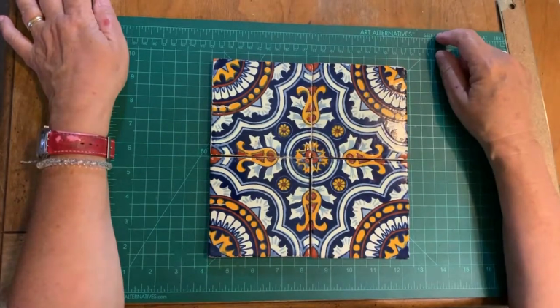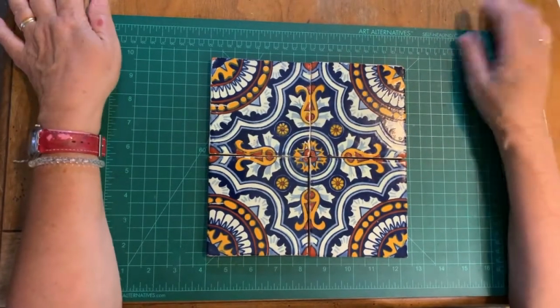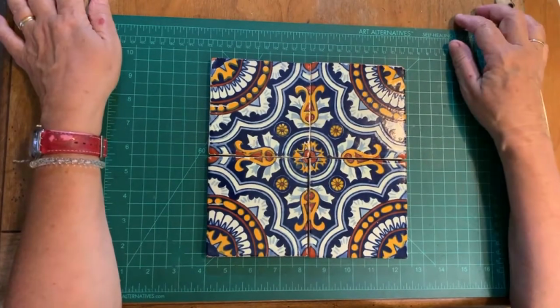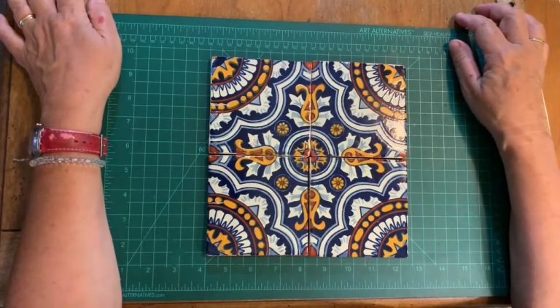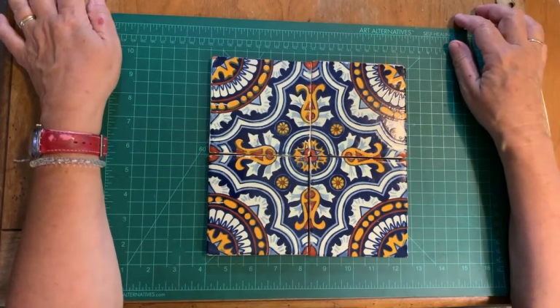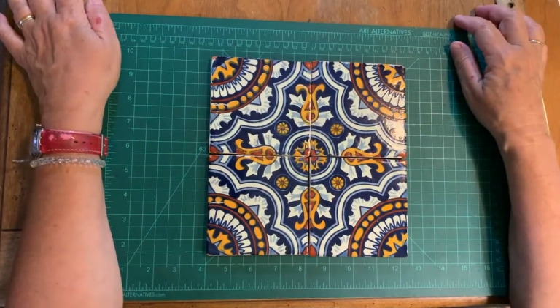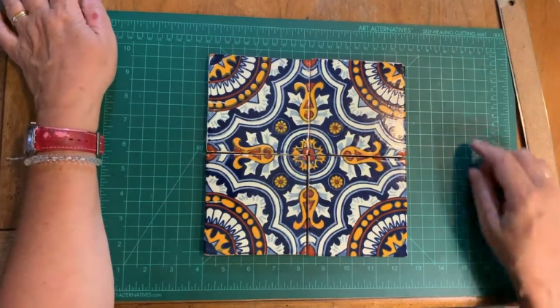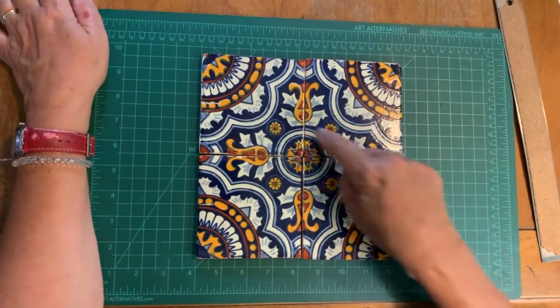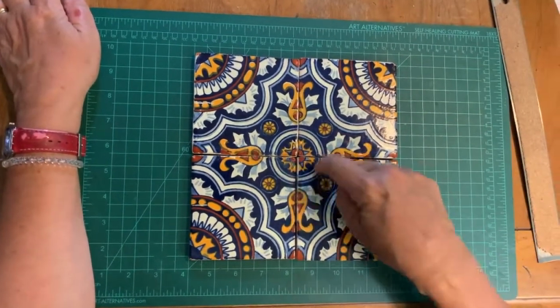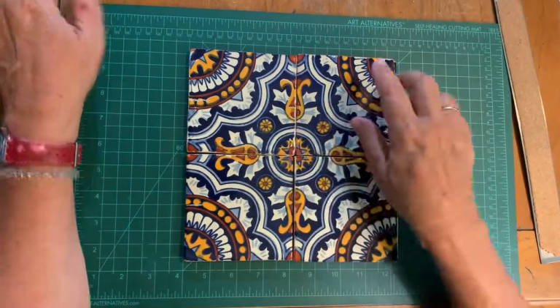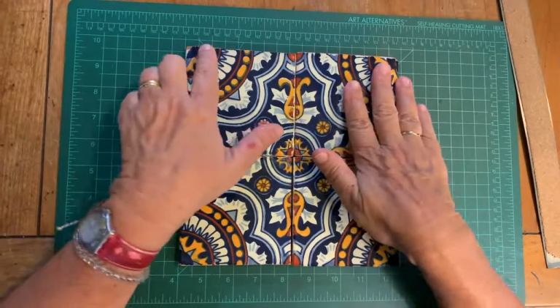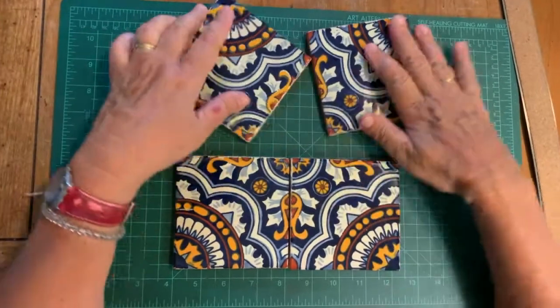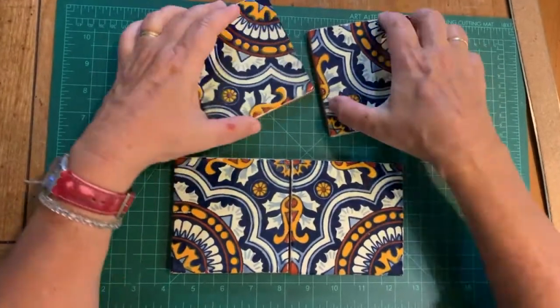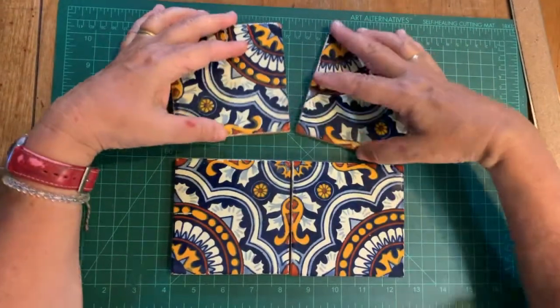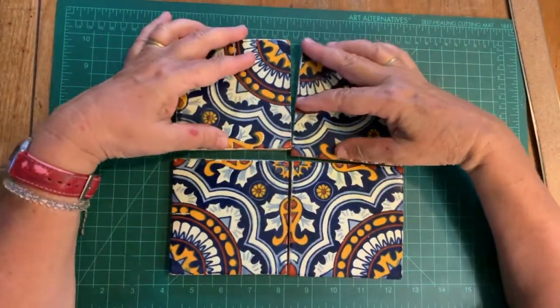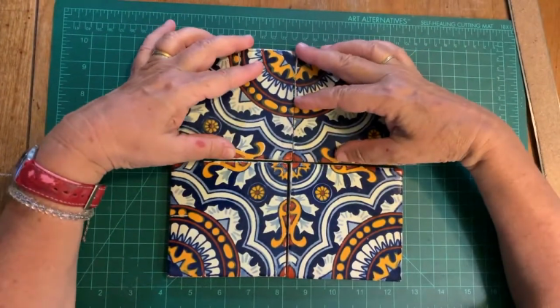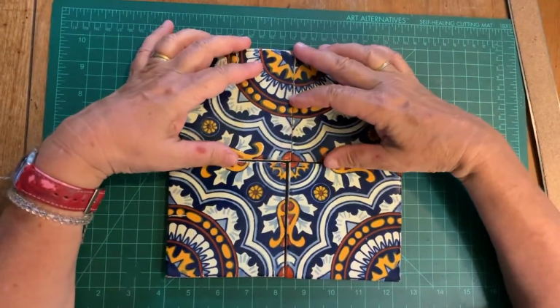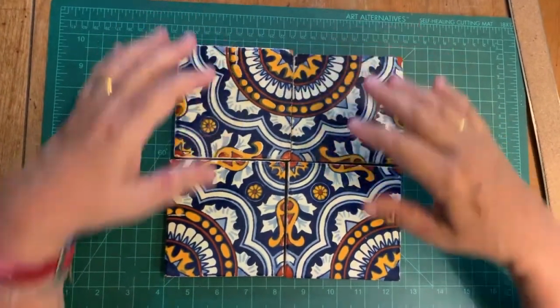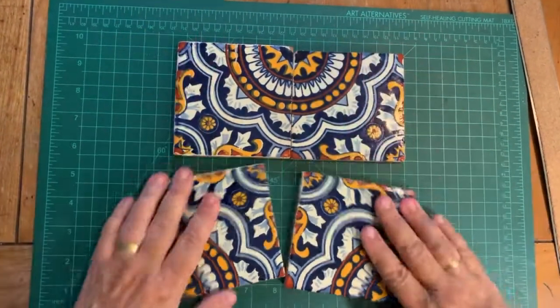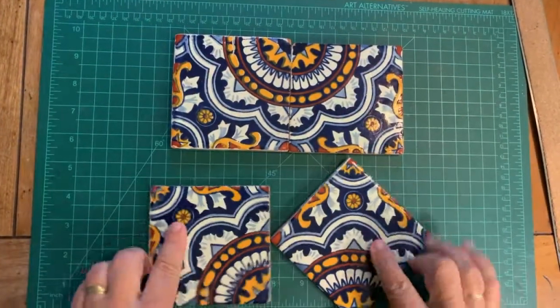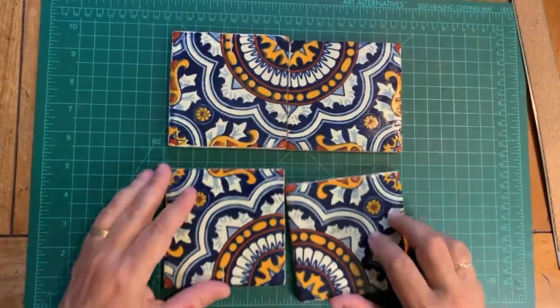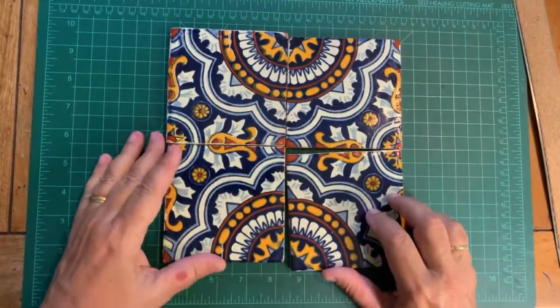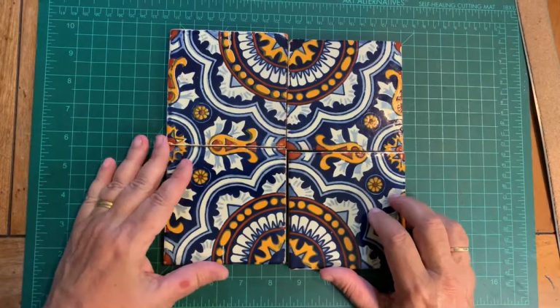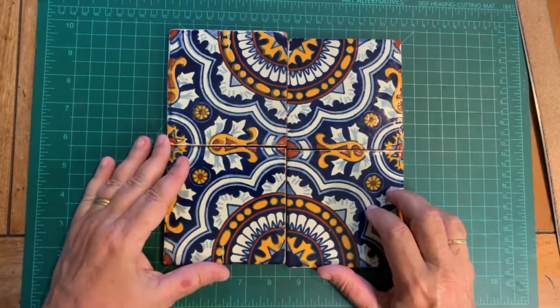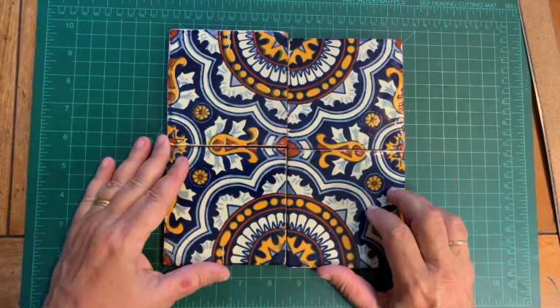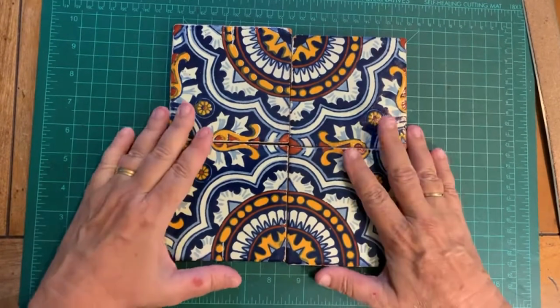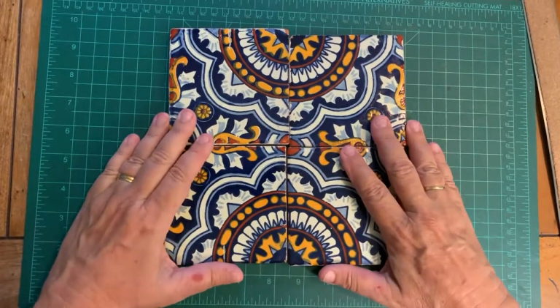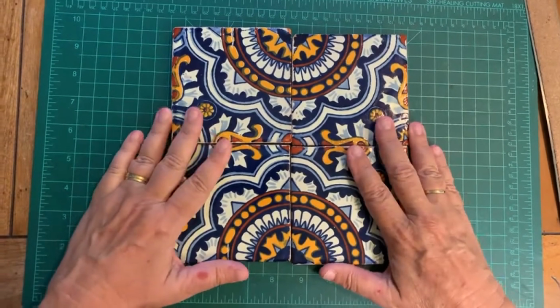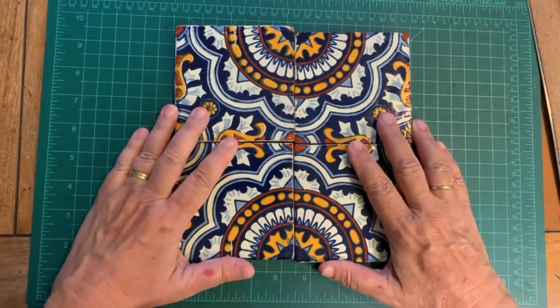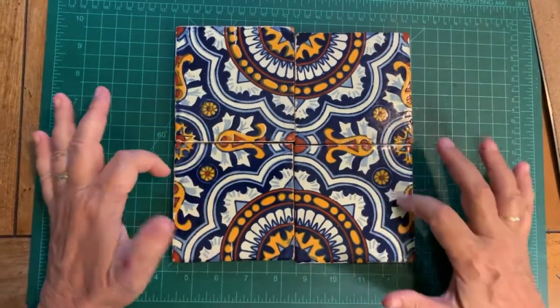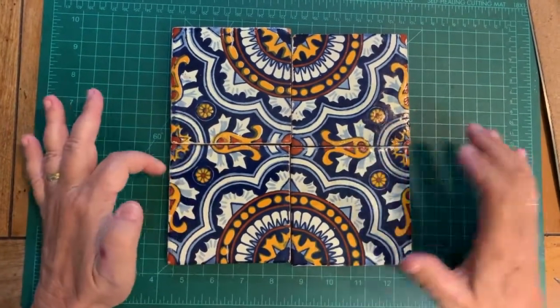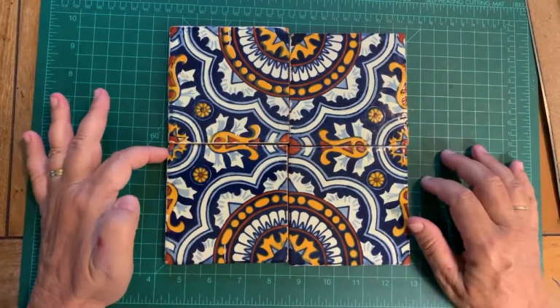The cool thing about that kind of design is that you can have this in the center, you can turn it, and then you can have this in the center like that — and you see how the sides still match up.